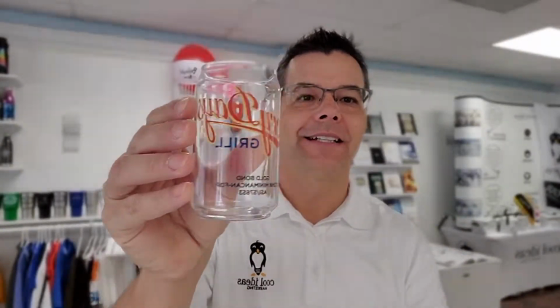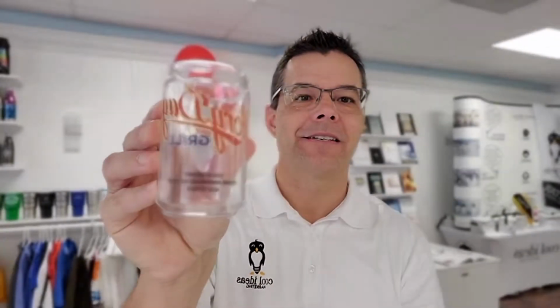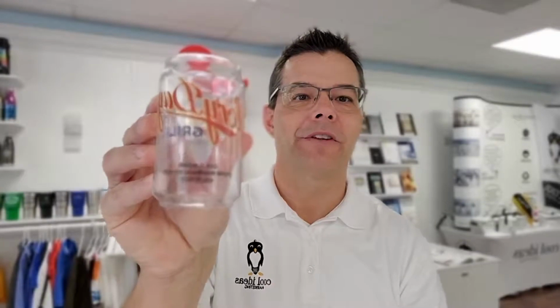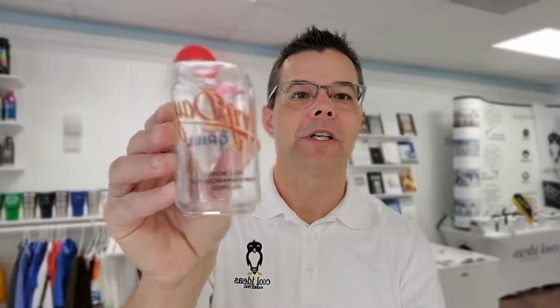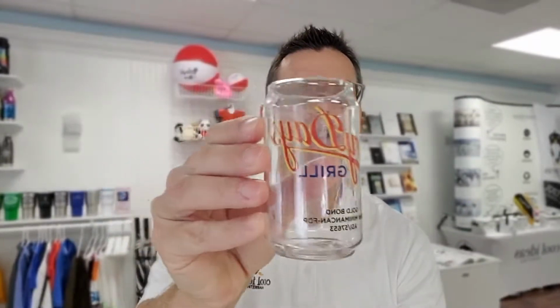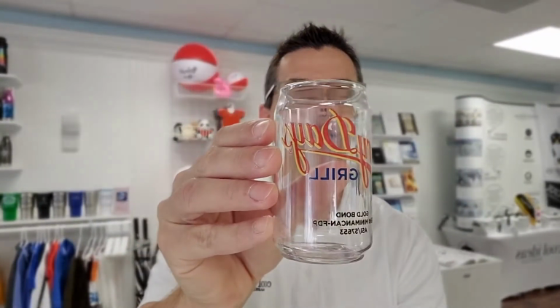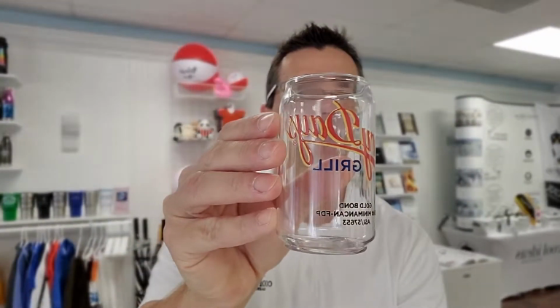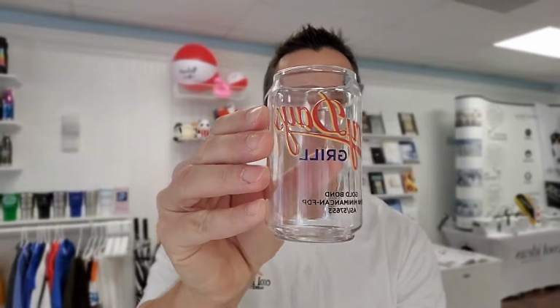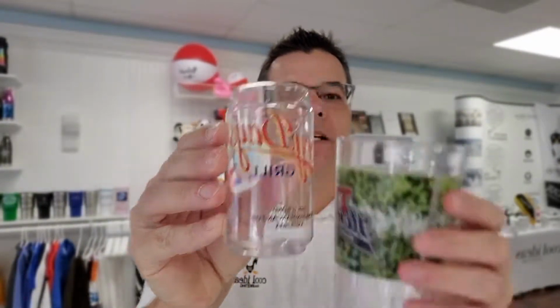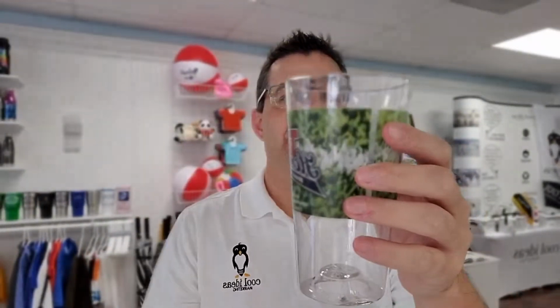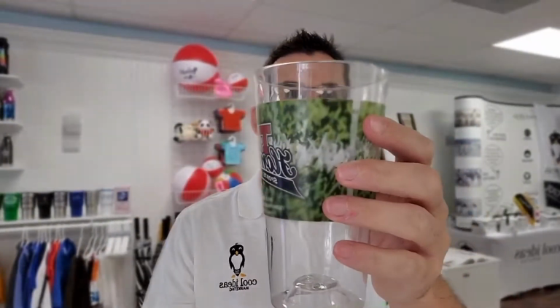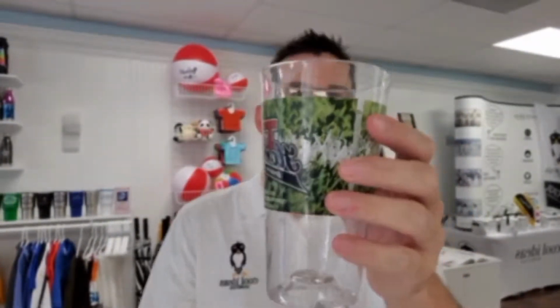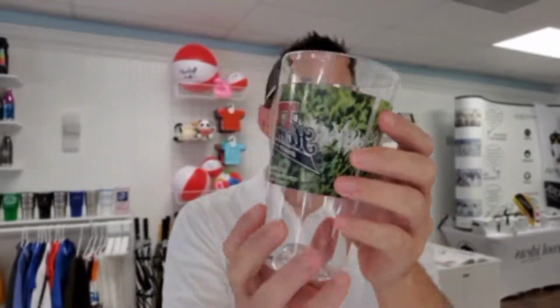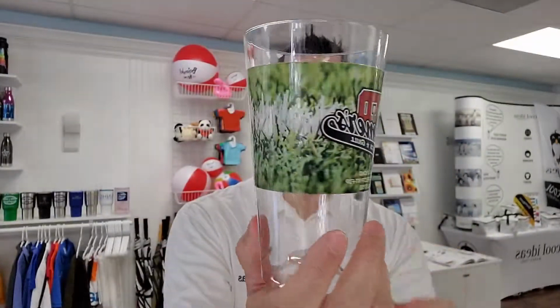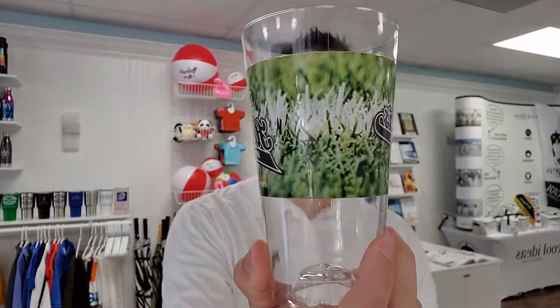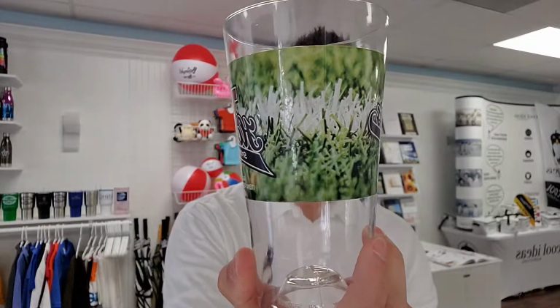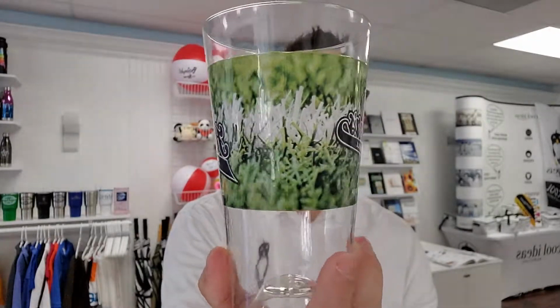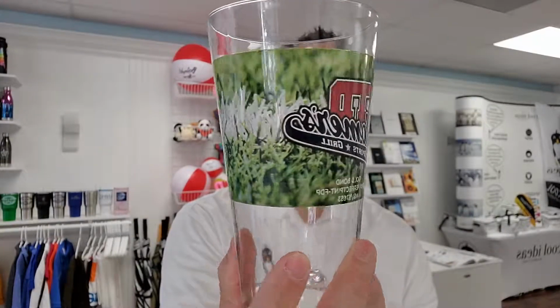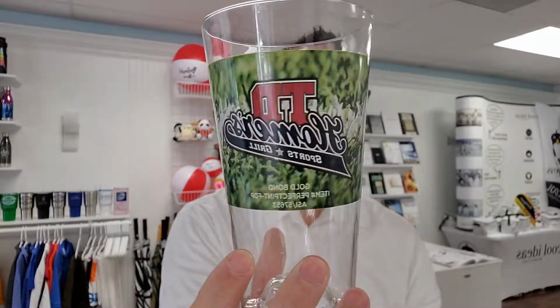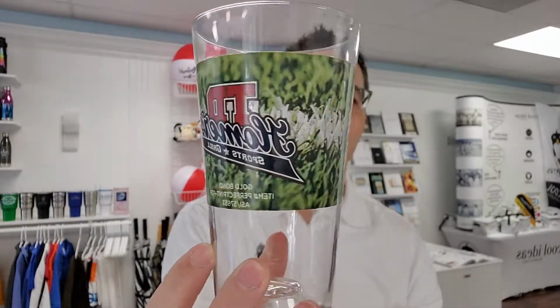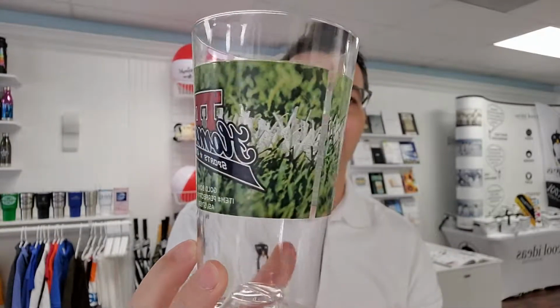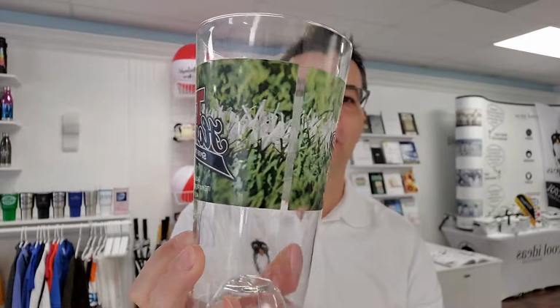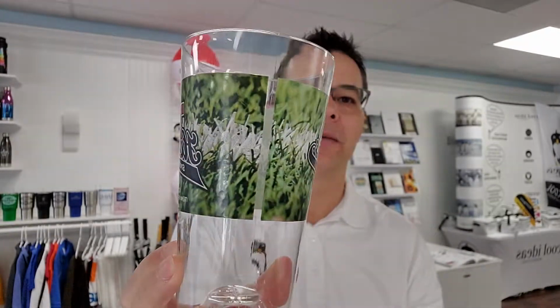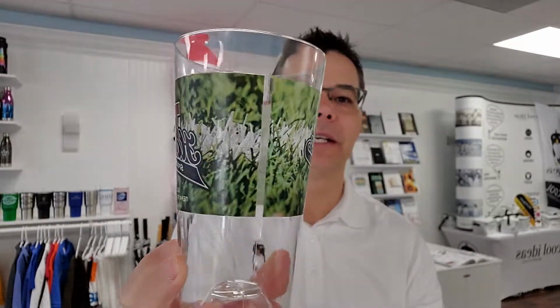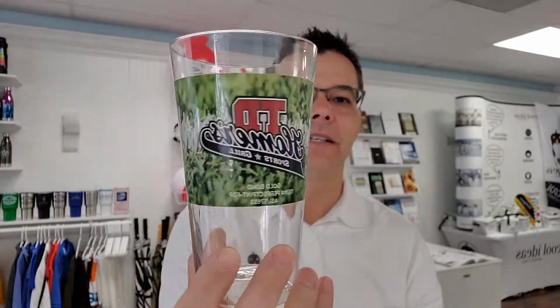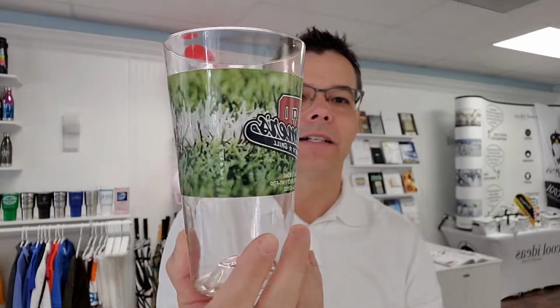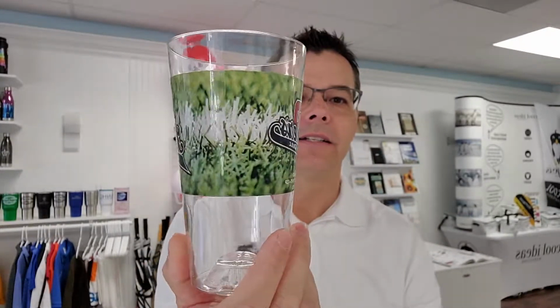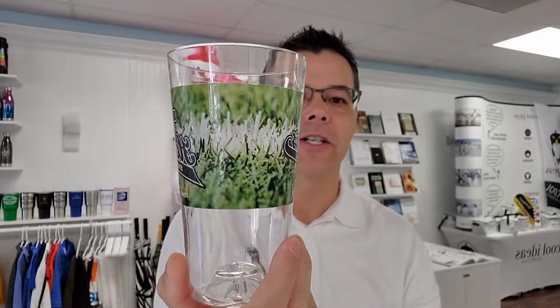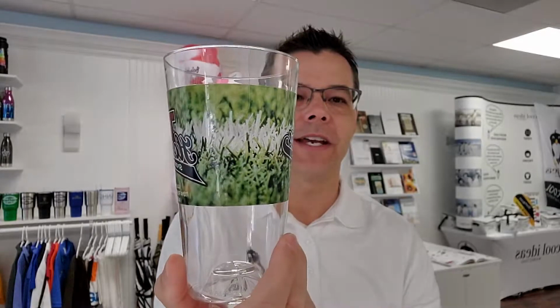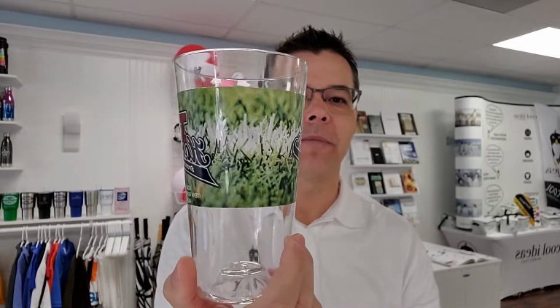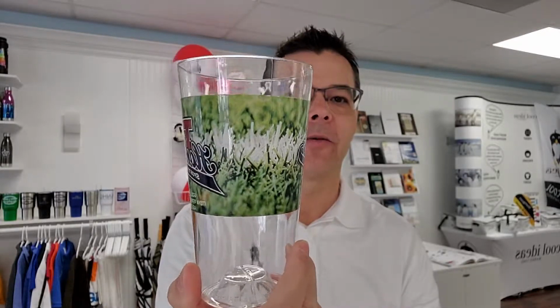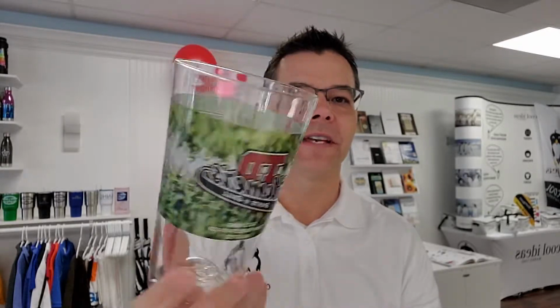These come with a full color imprint. And this is our perfect pint. Full color imprint, dishwasher safe, microwave safe.